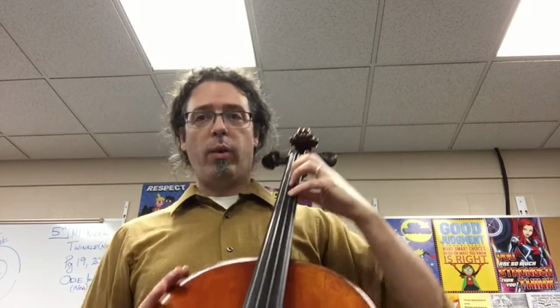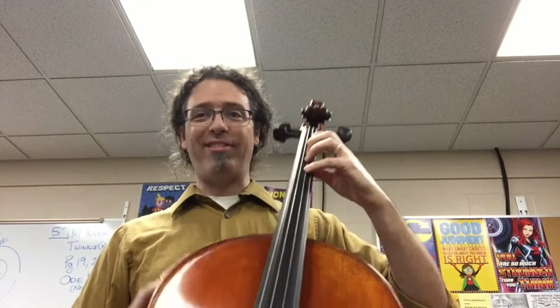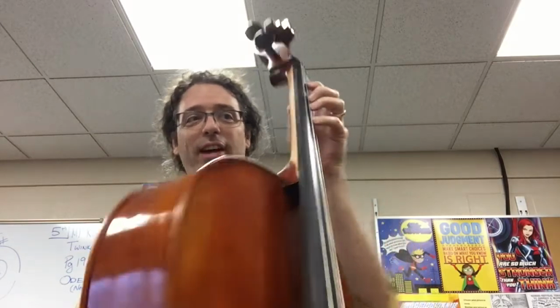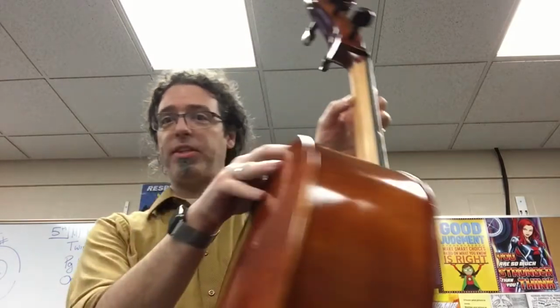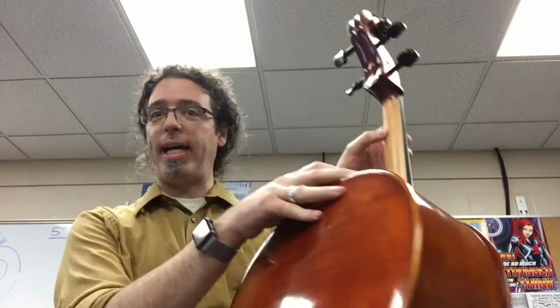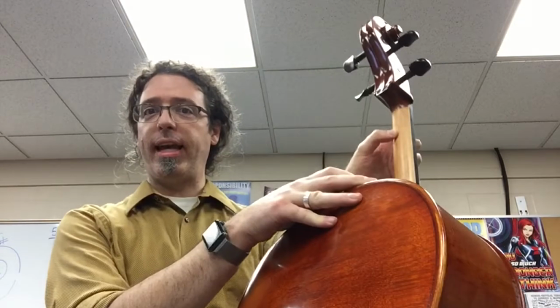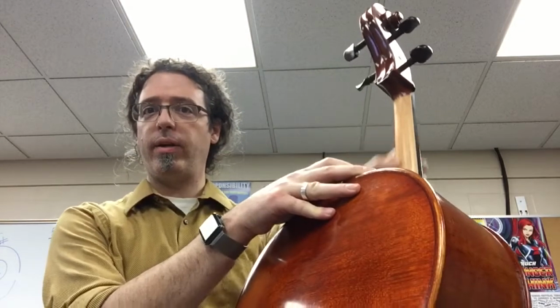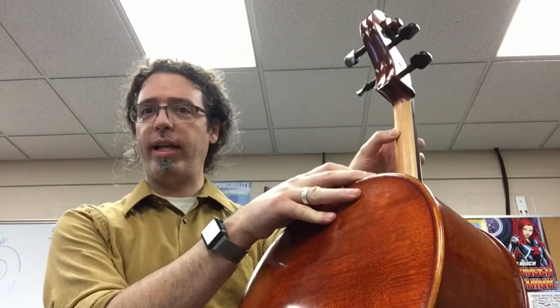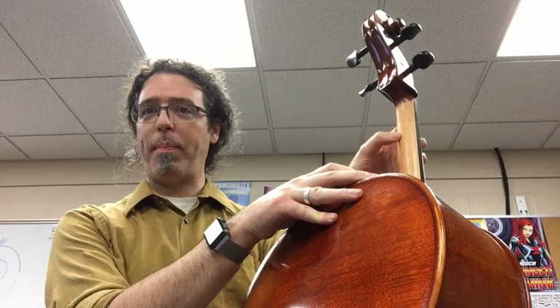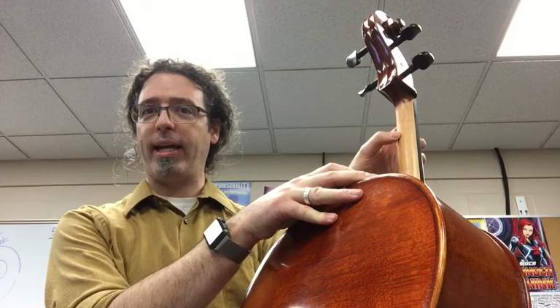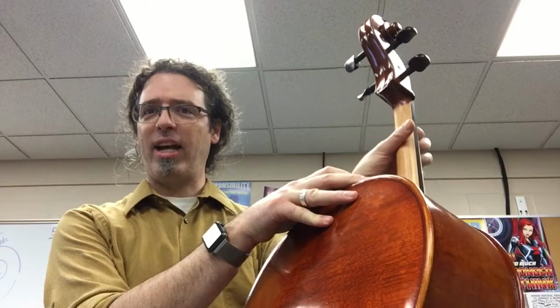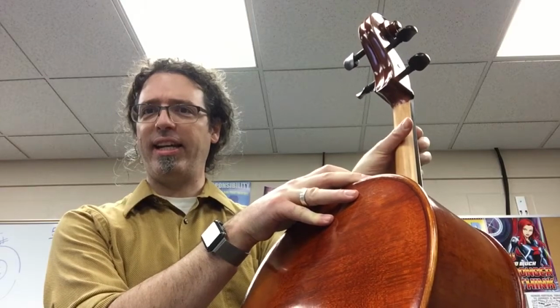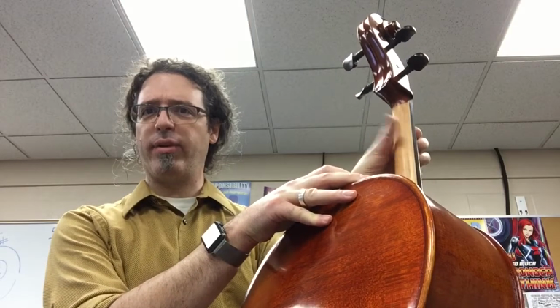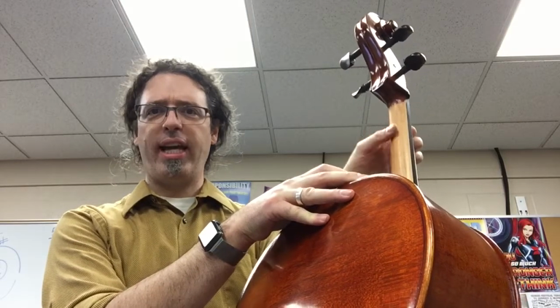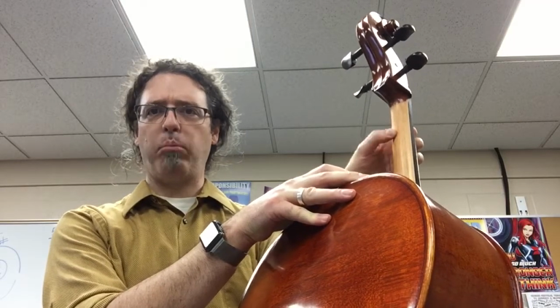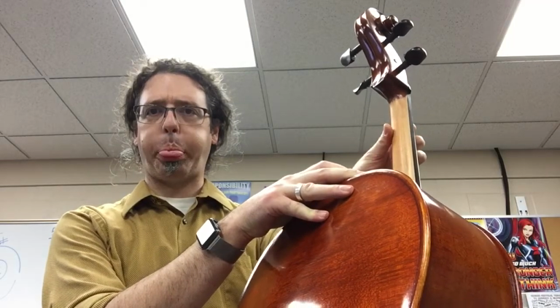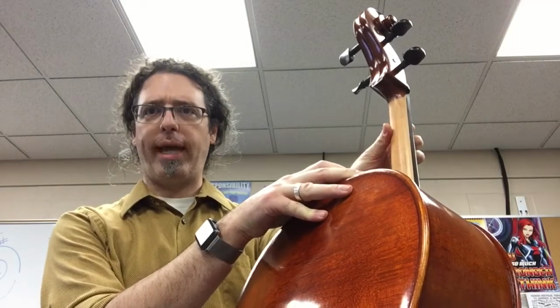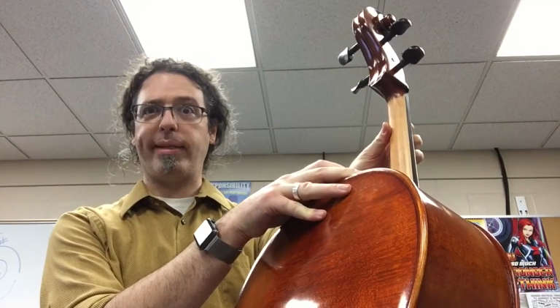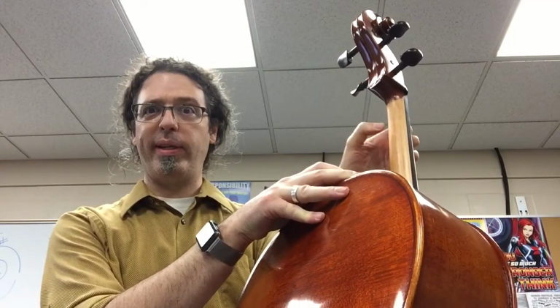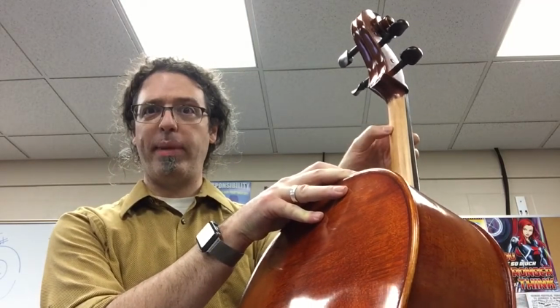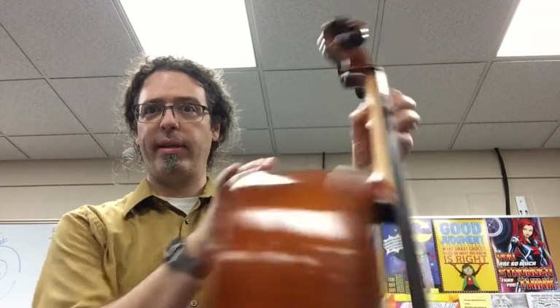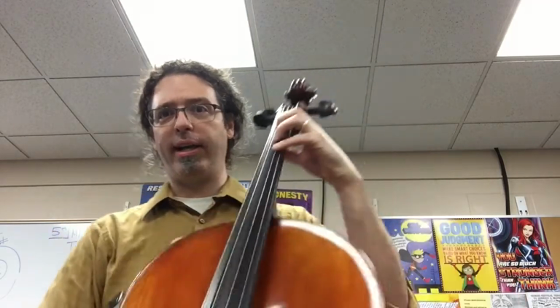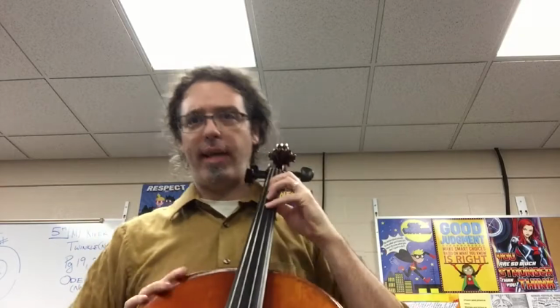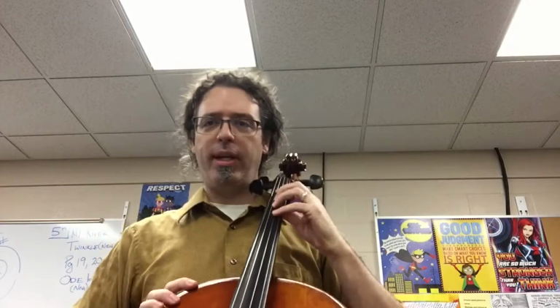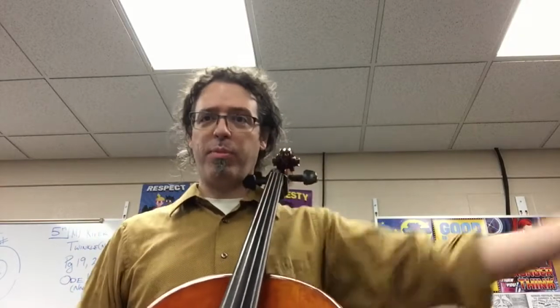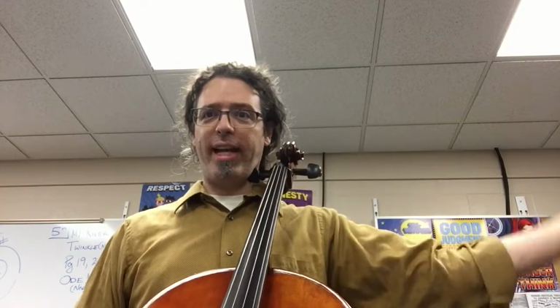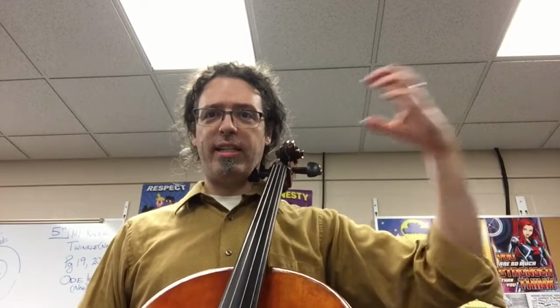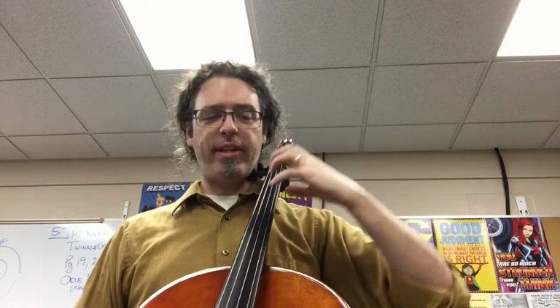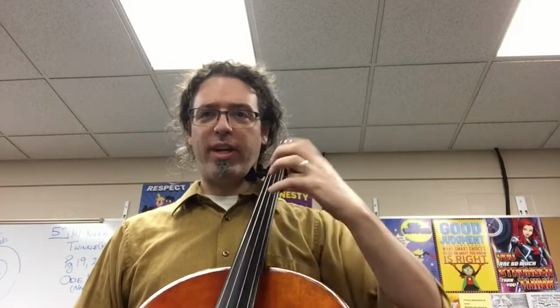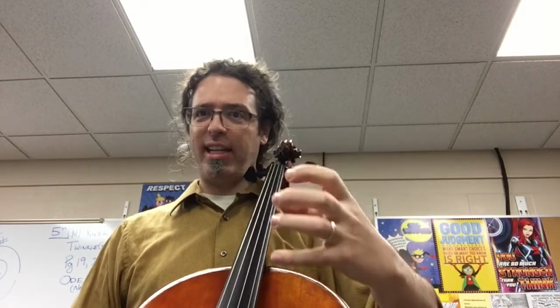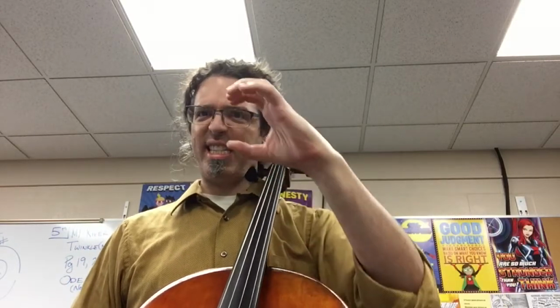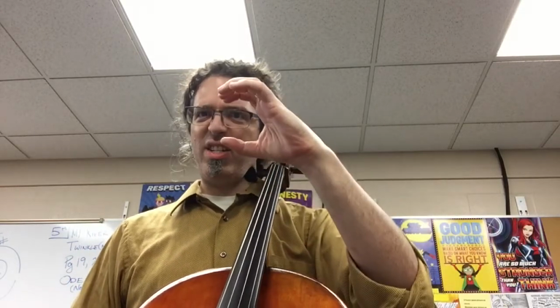We need to have a thumb on the spine of the neck, right here on the back — not sticking over and not collapsed. We need it bent on its tip. When you bring your hand and fingers over, it's kind of like a C shape.